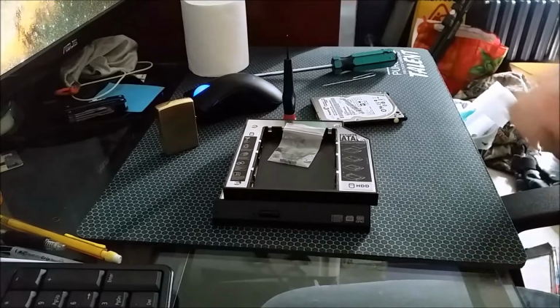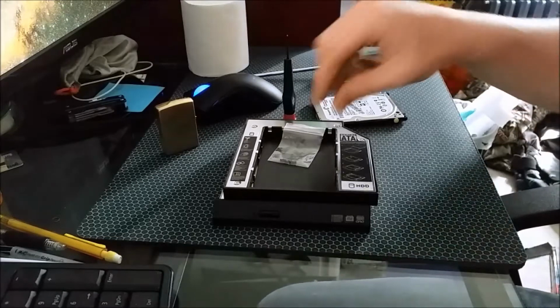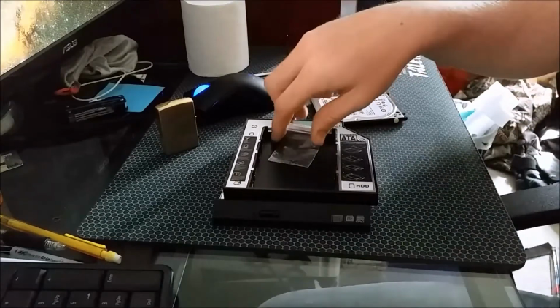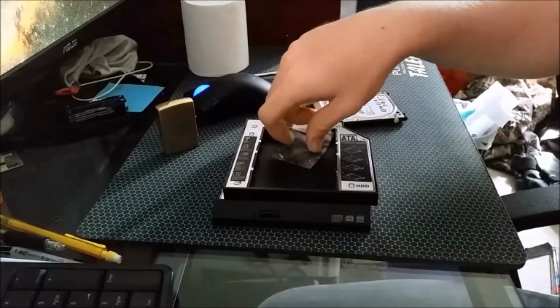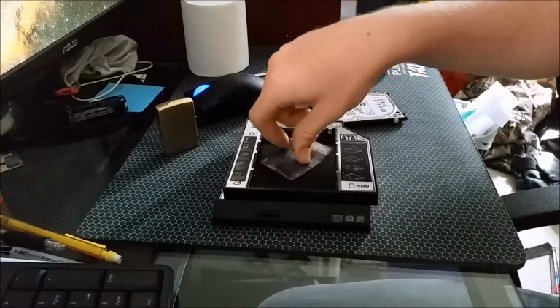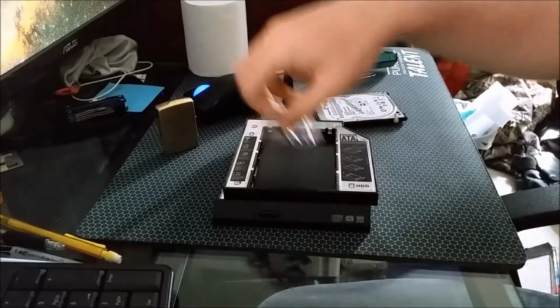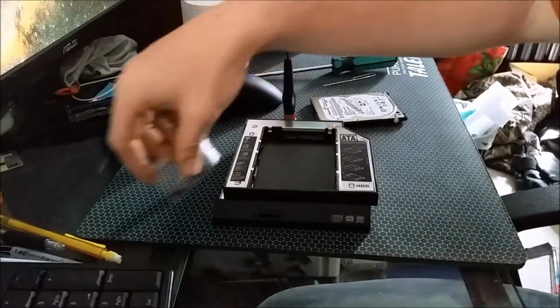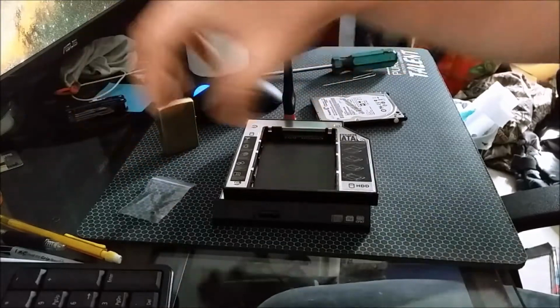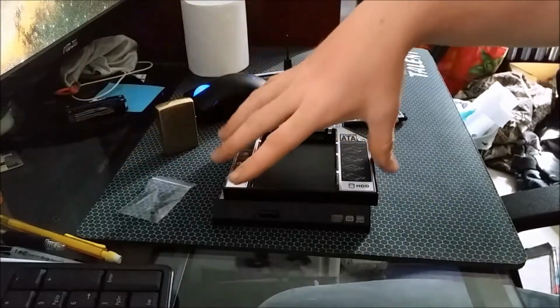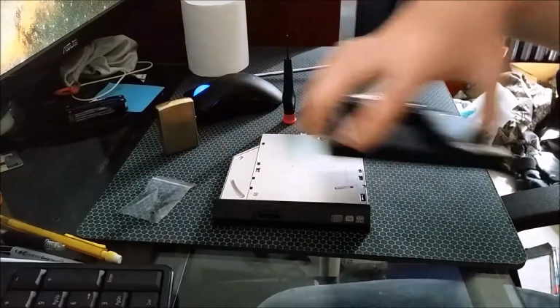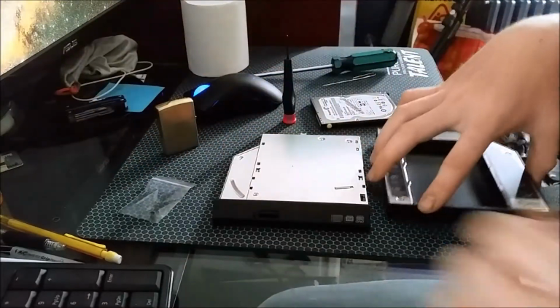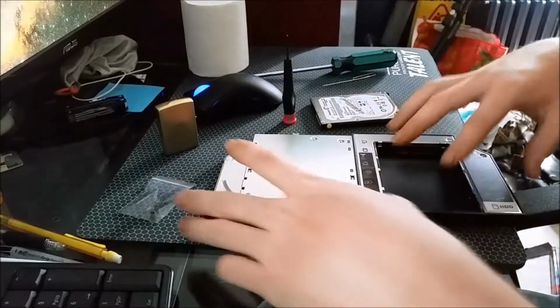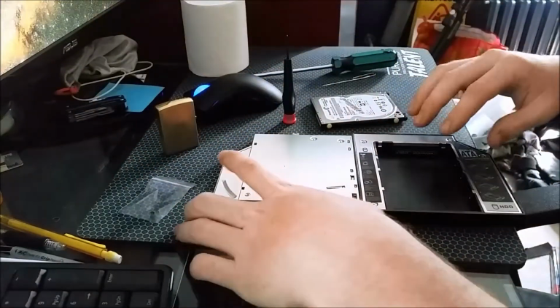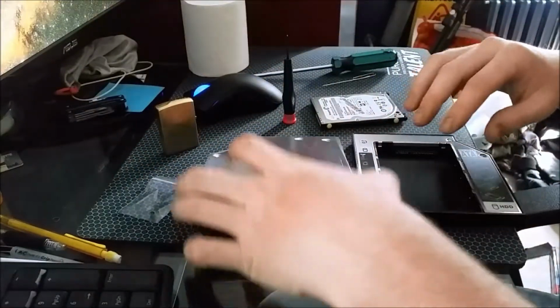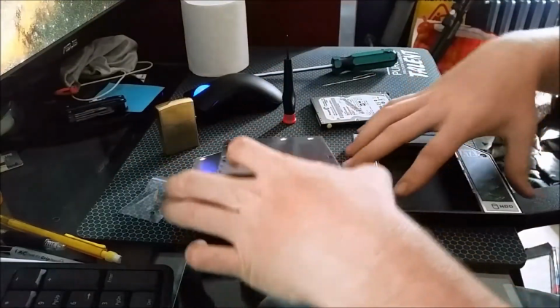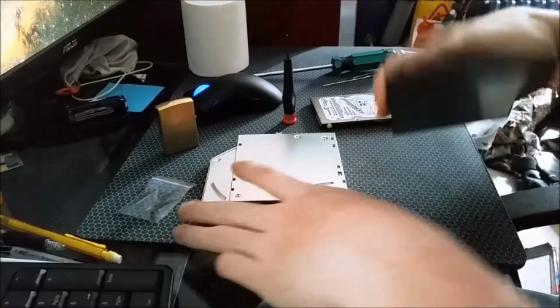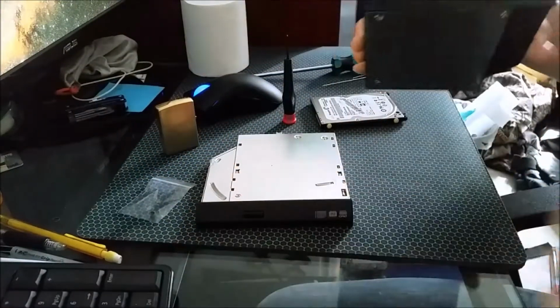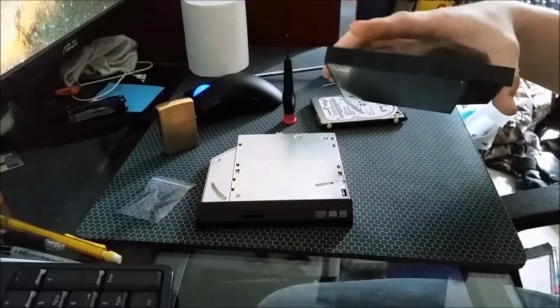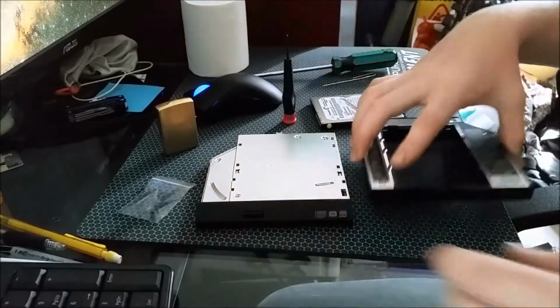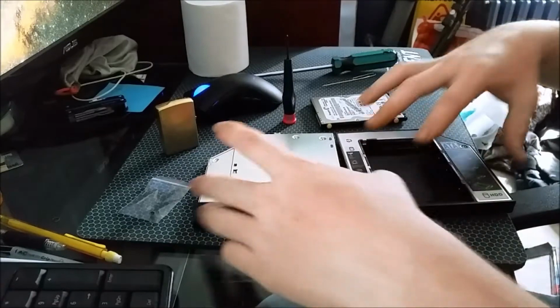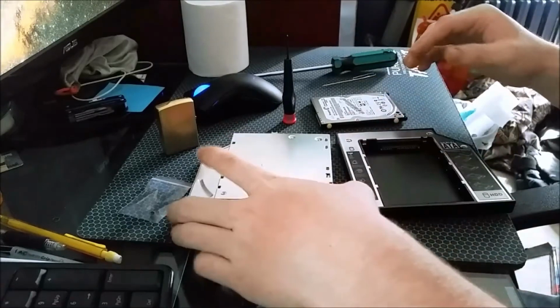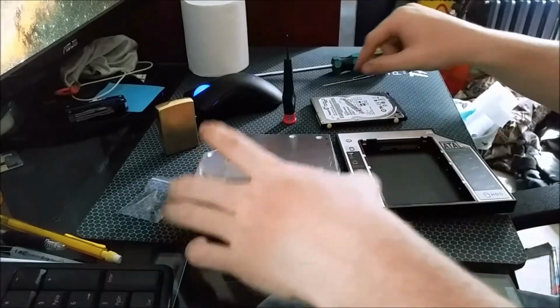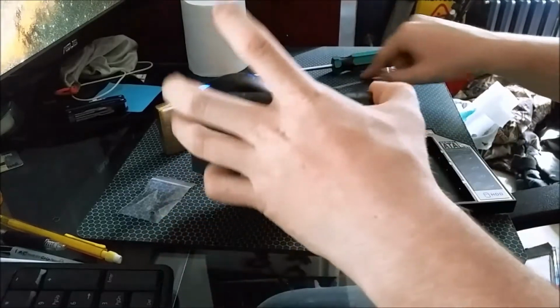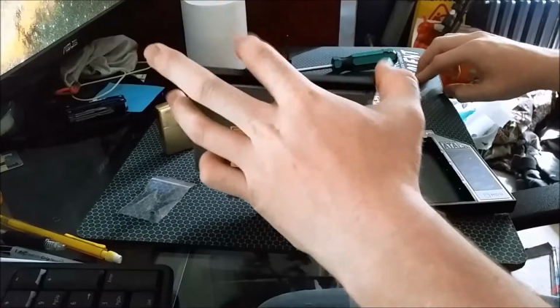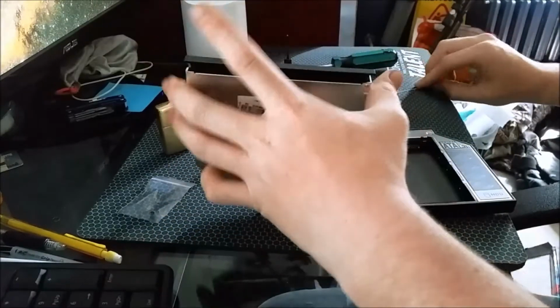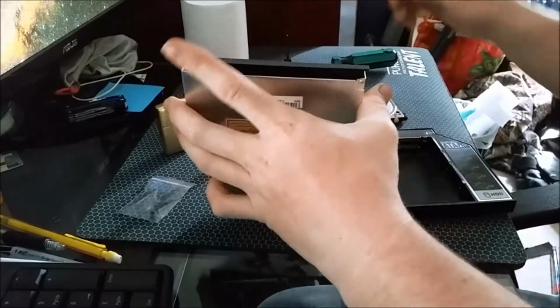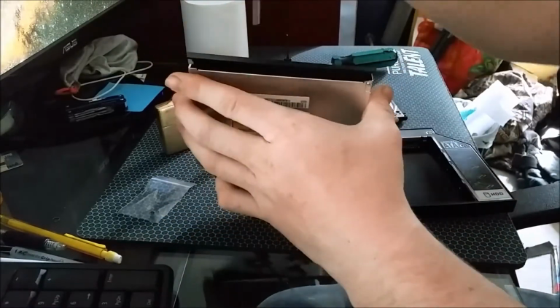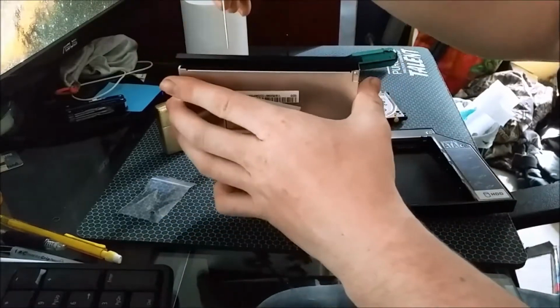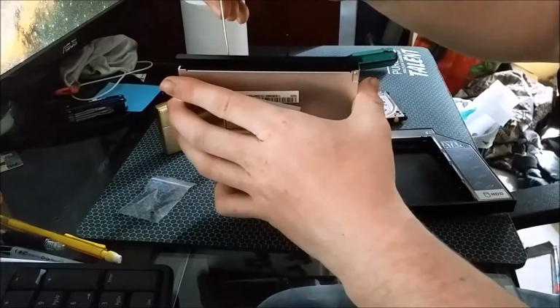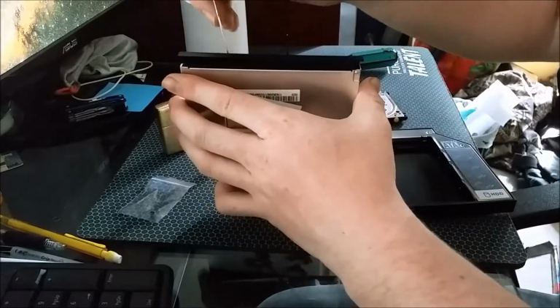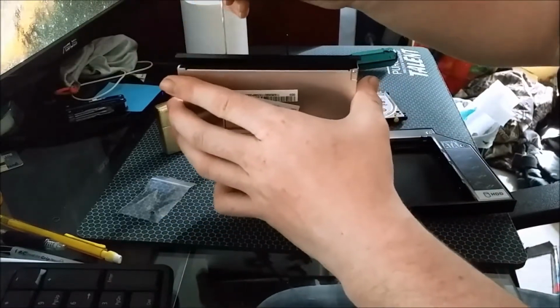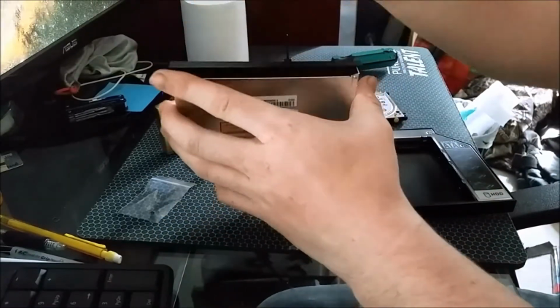I'm going to show you how to remove a faceplate and put a new faceplate onto this hard drive caddy, which has been more of a pain than I thought it would be.